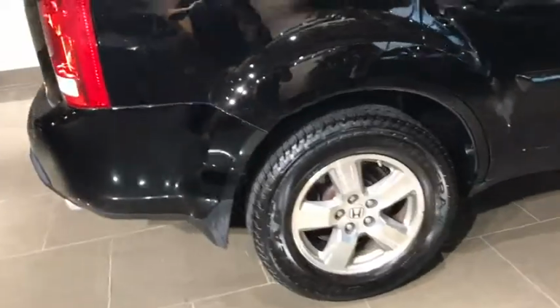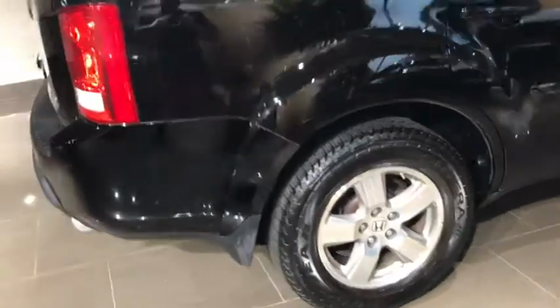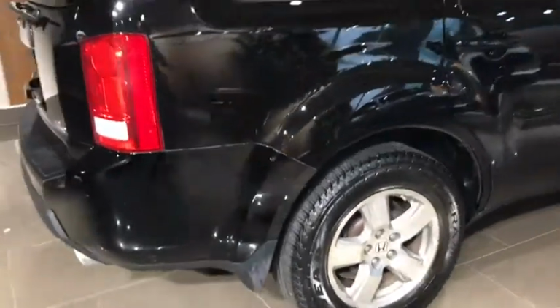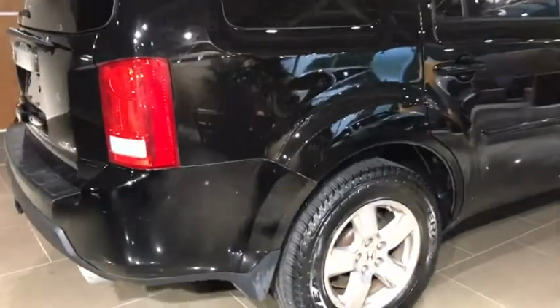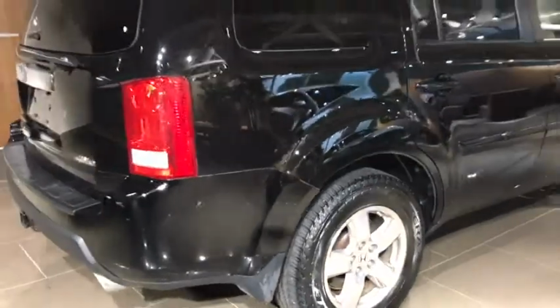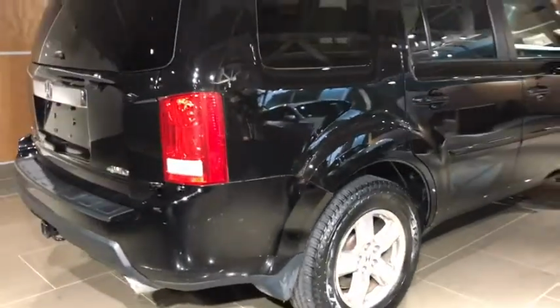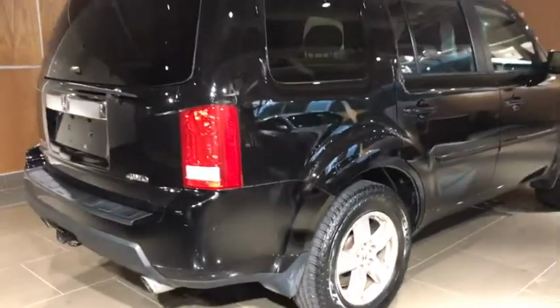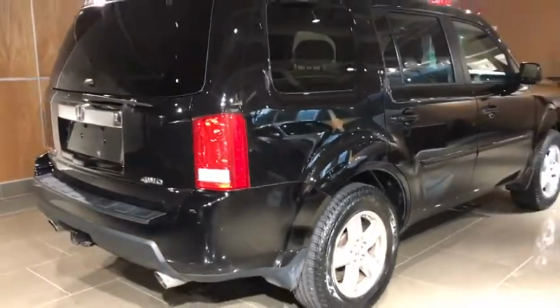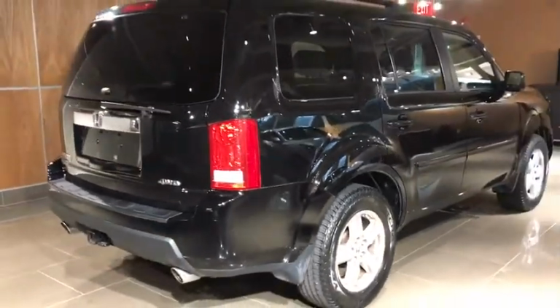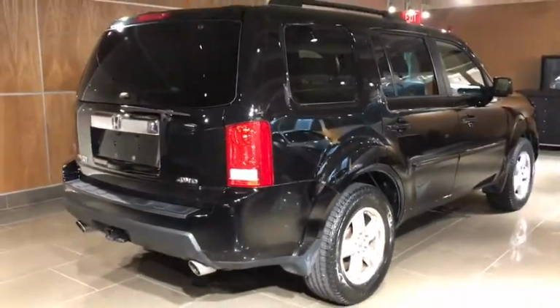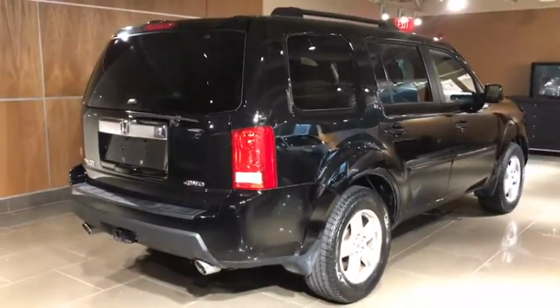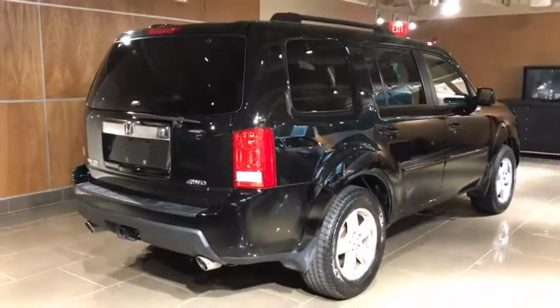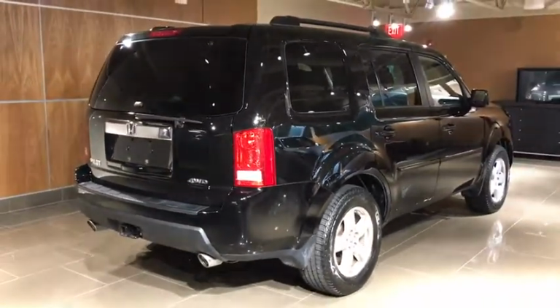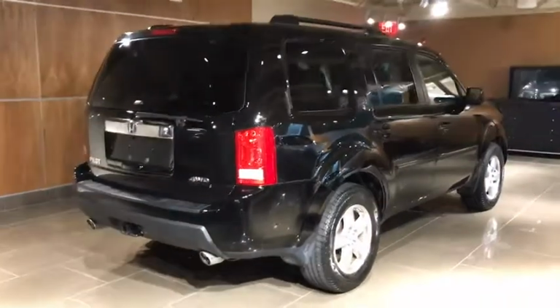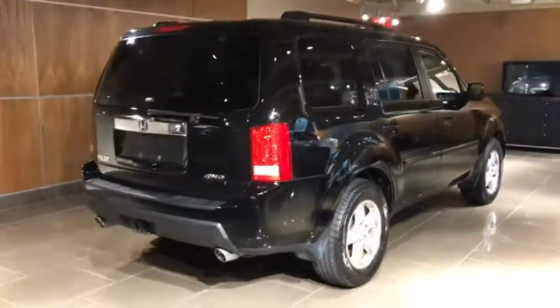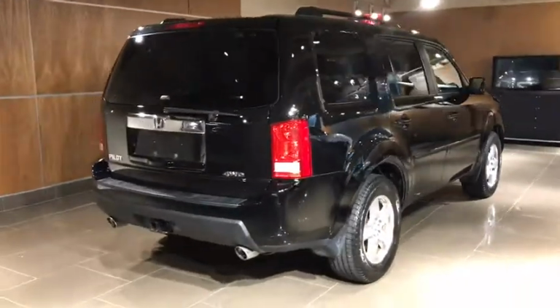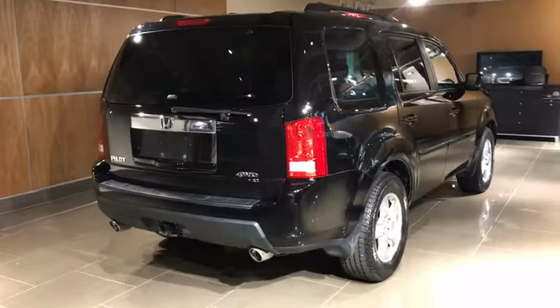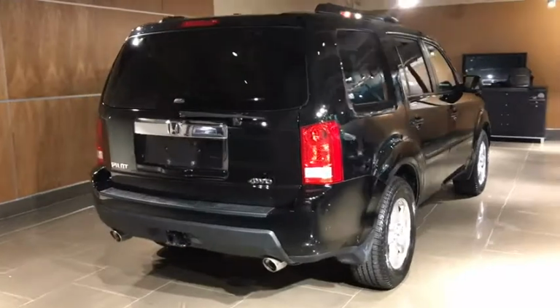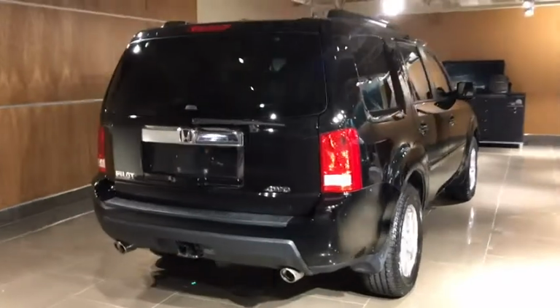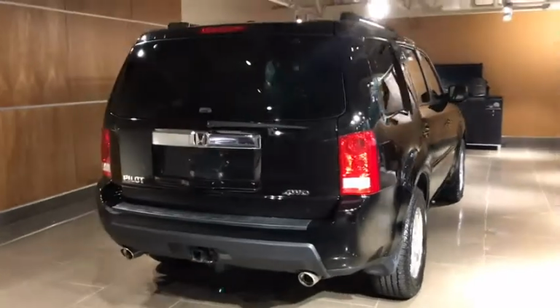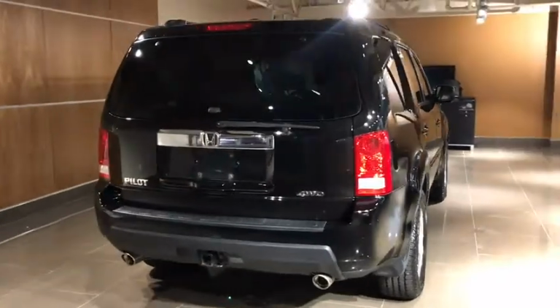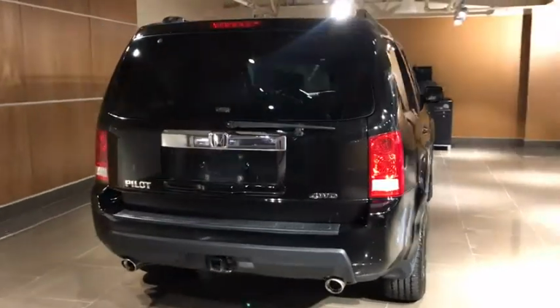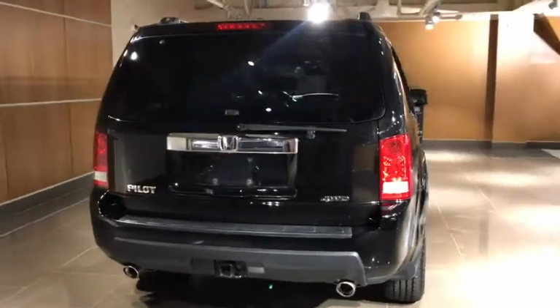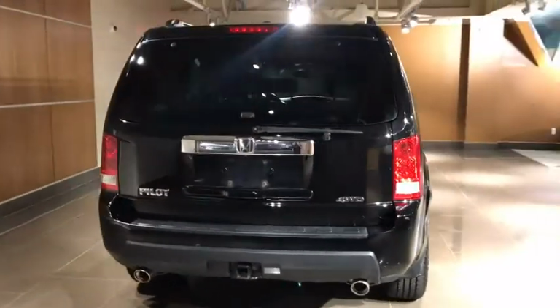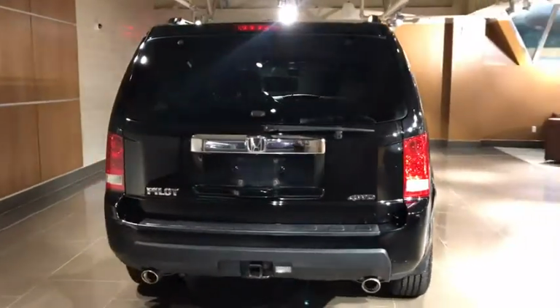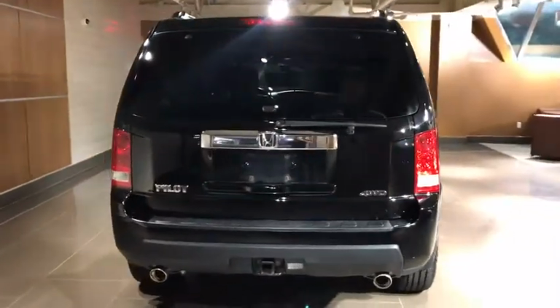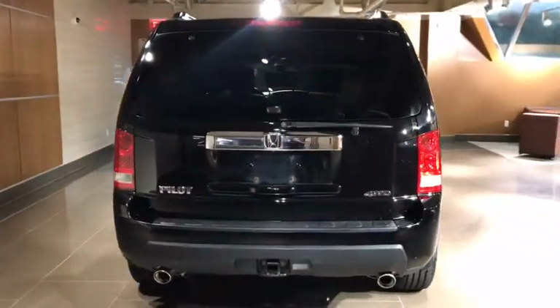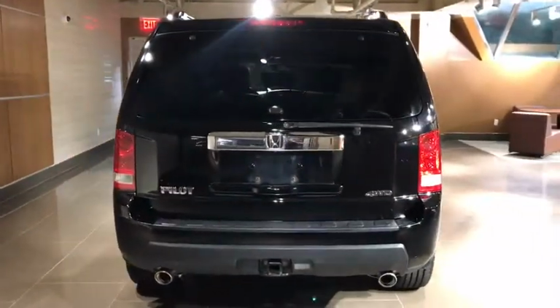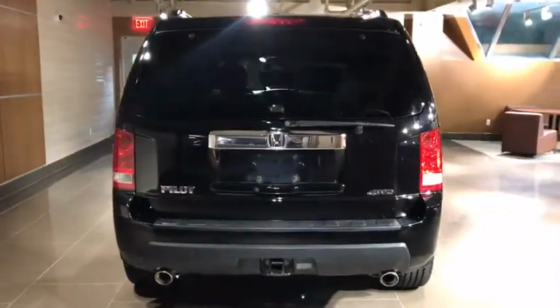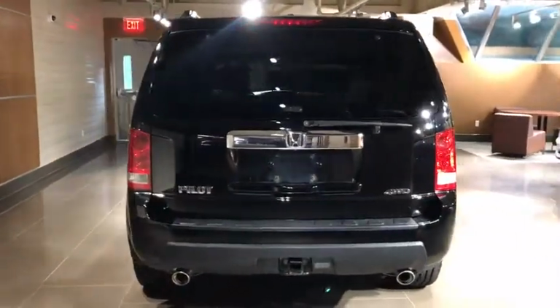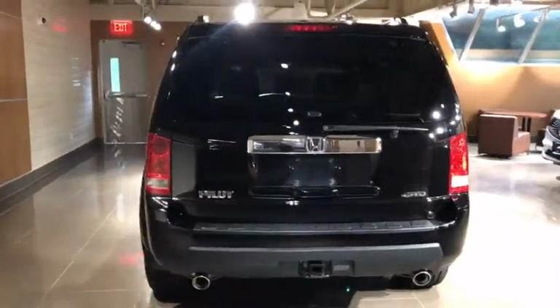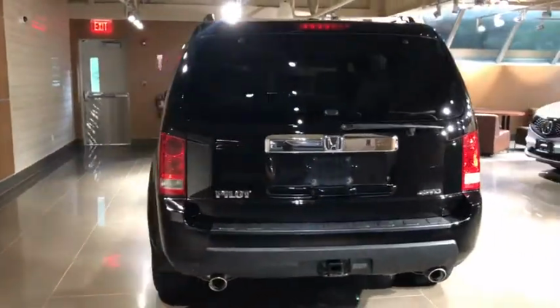Power passenger seat. Traction control. Dual airbags. Power steering. Four-wheel disc brakes. Power windows. Security system. Fog lights.